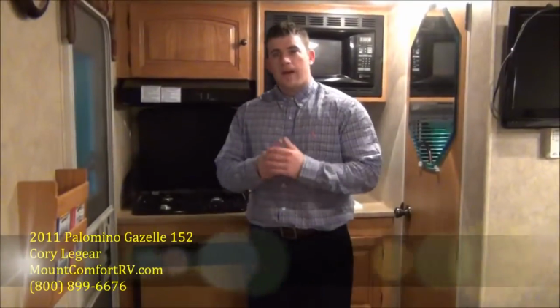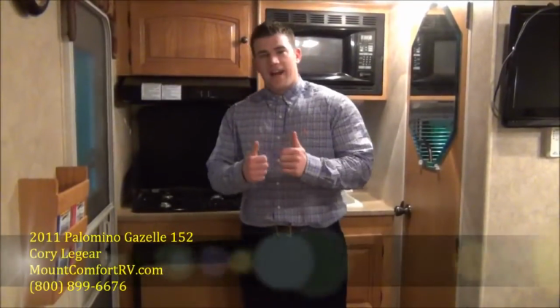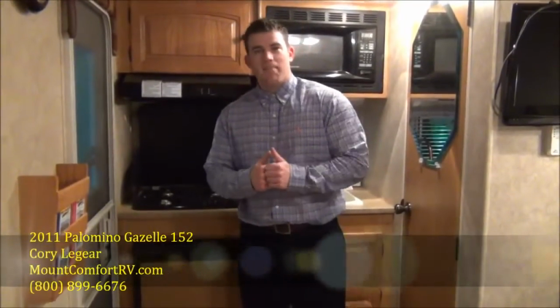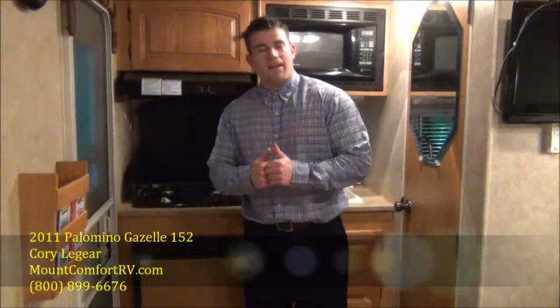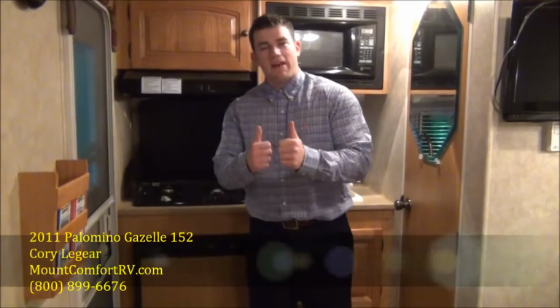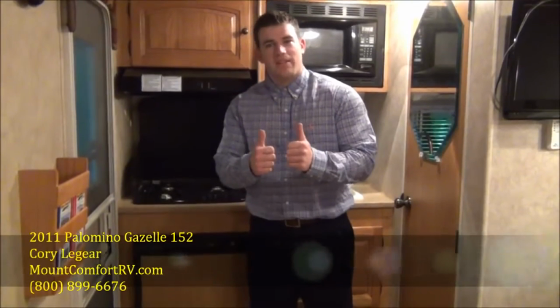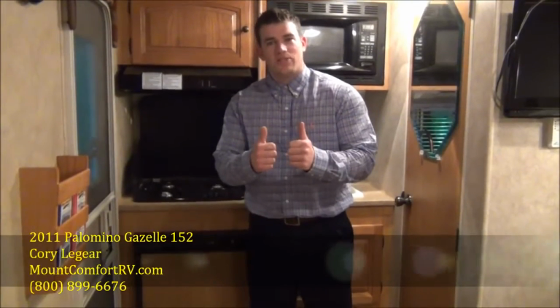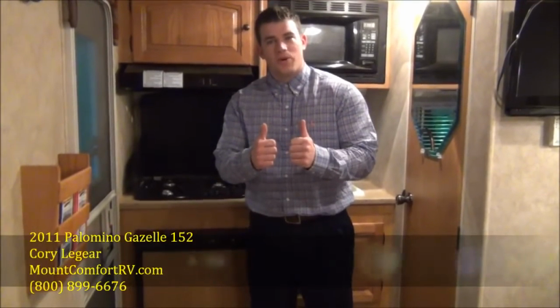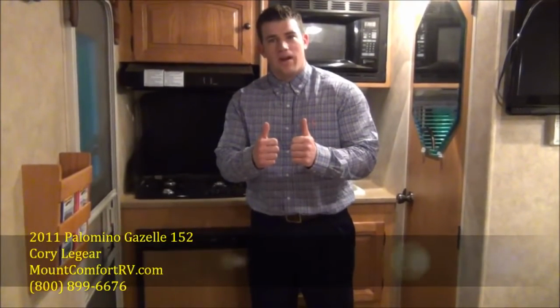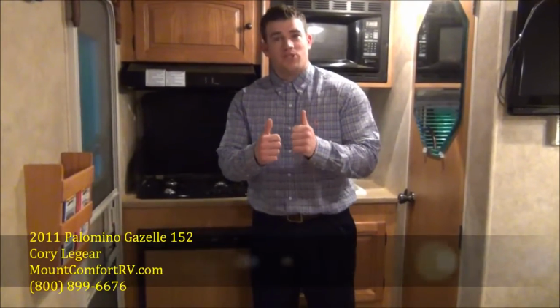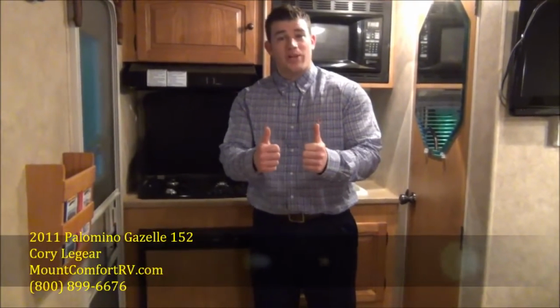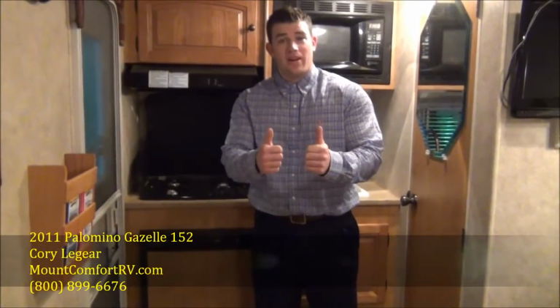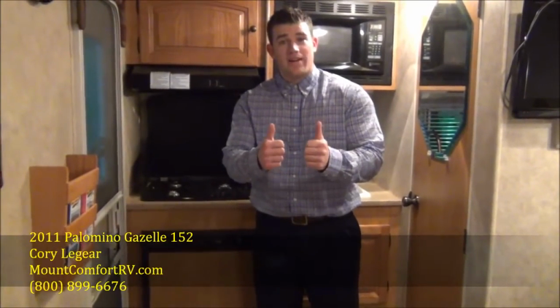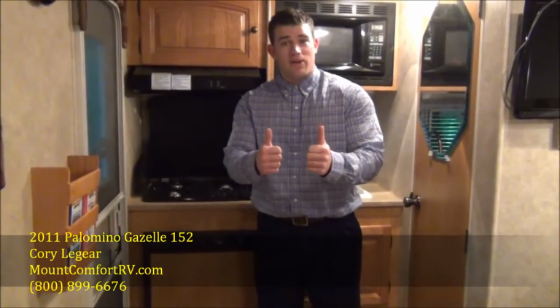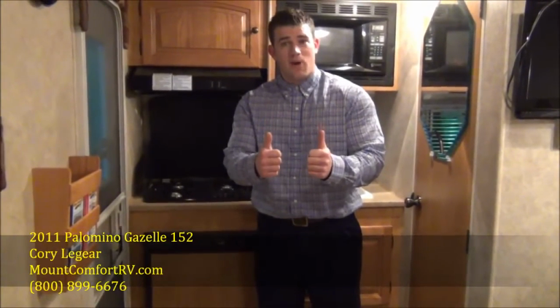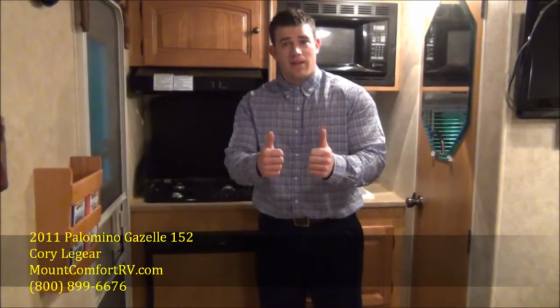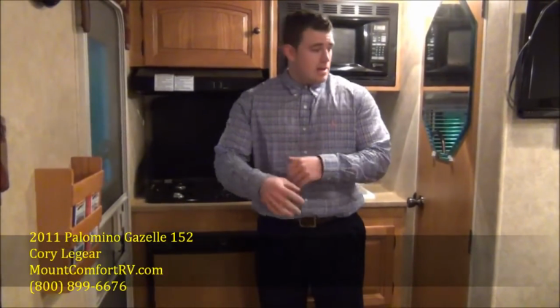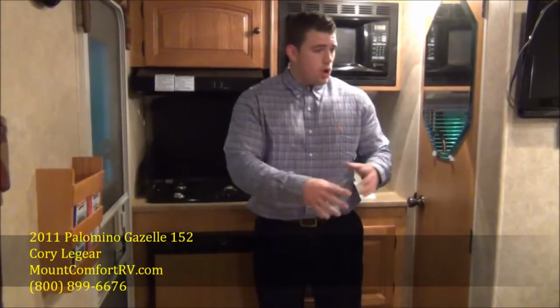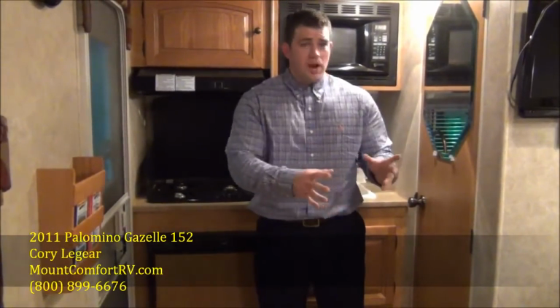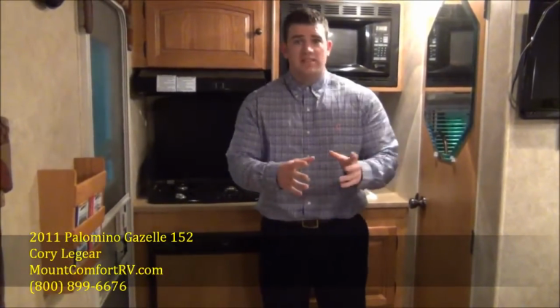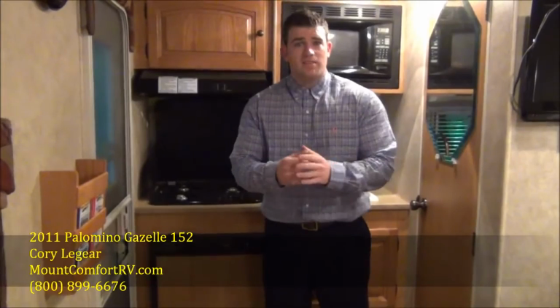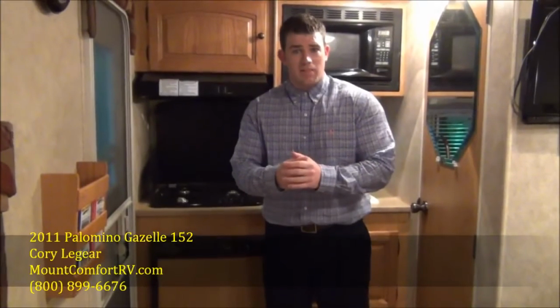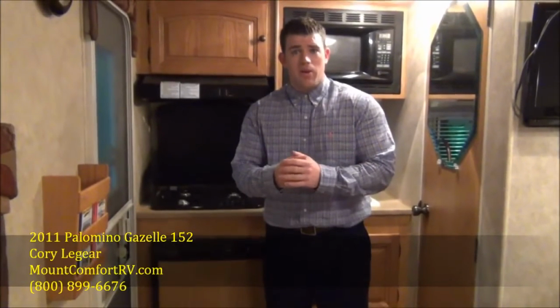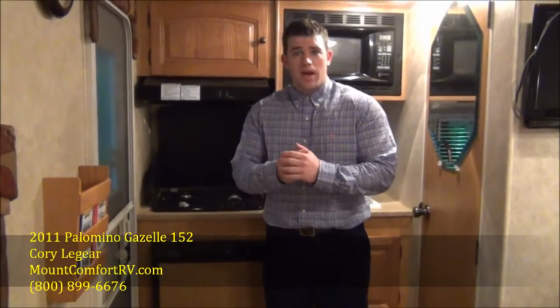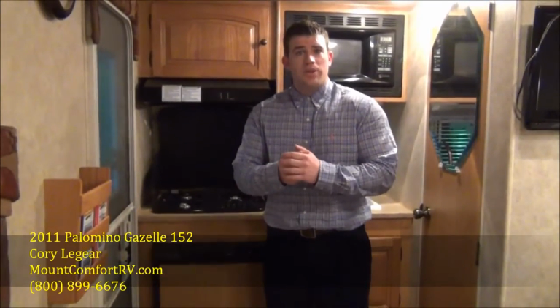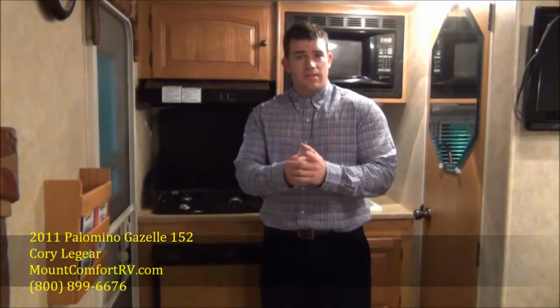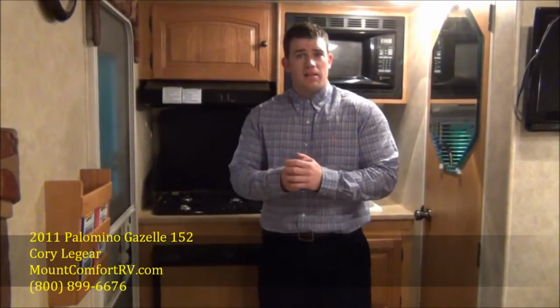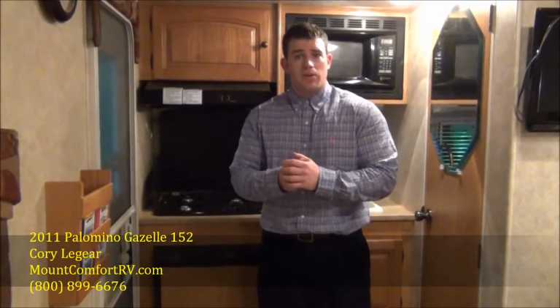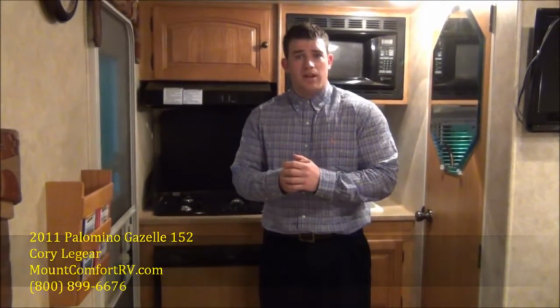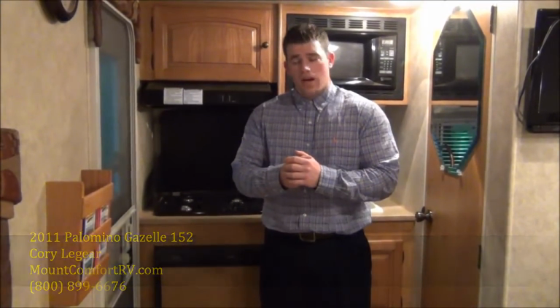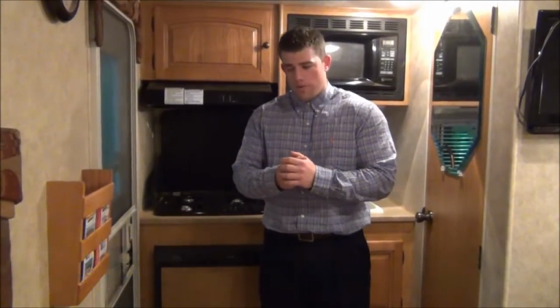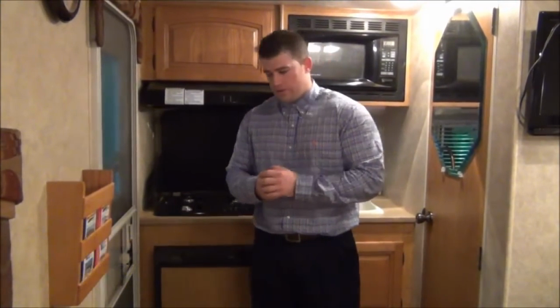Hey guys, I'm back for the inside tour. This is Cory Laguerre again at Mount Comfort RV, and I'm going to walk you around the inside of this 2011 Palomino Gazelle 152.